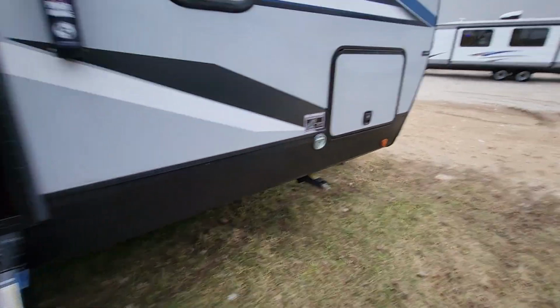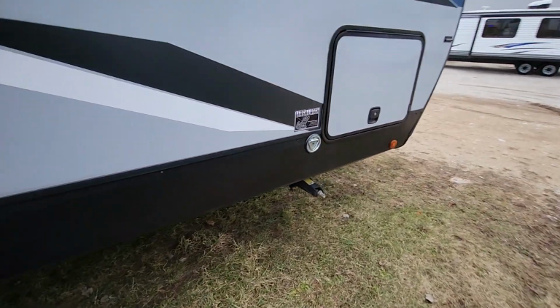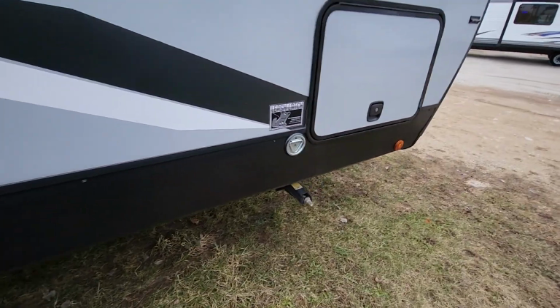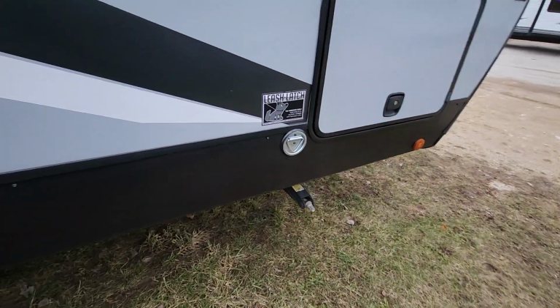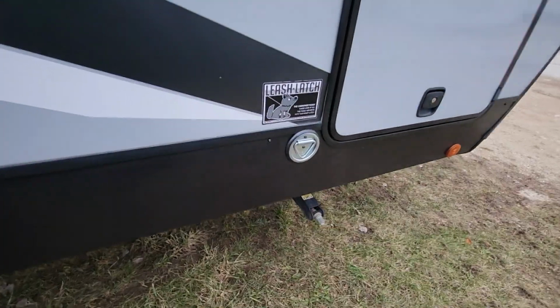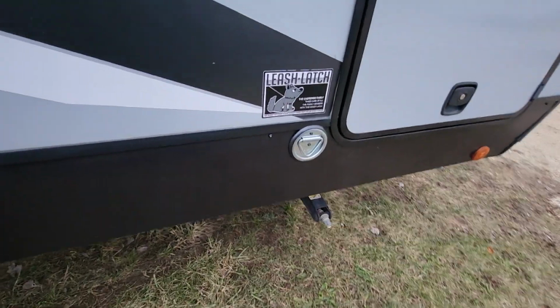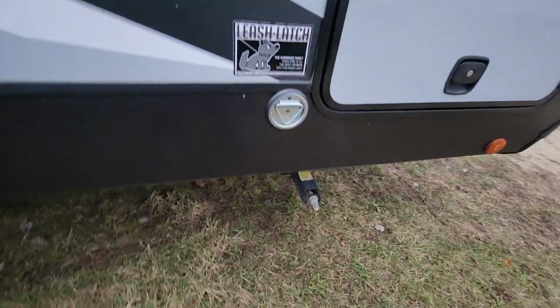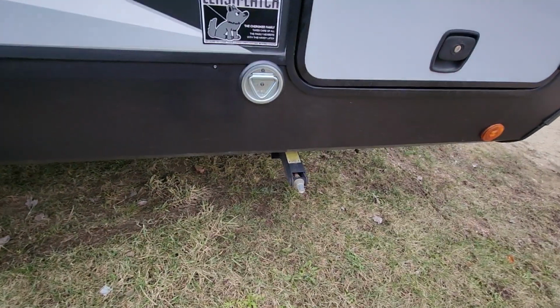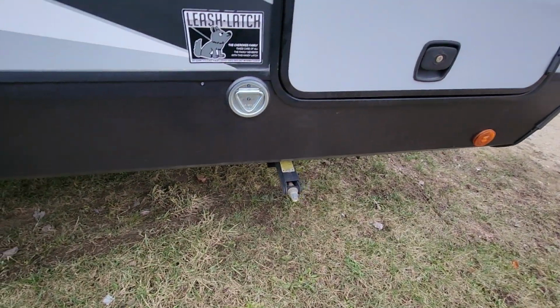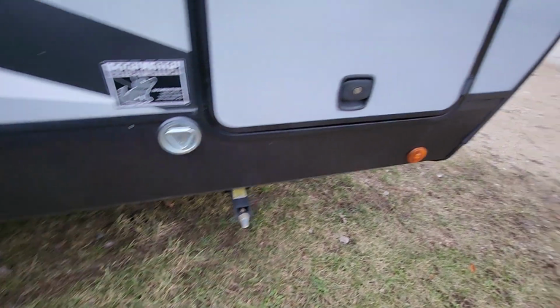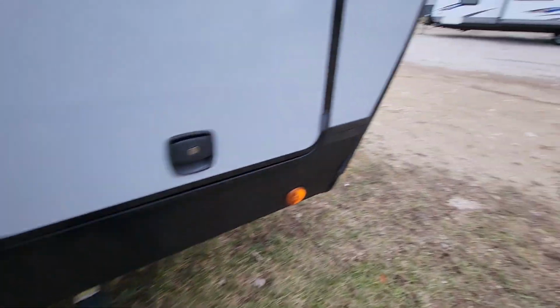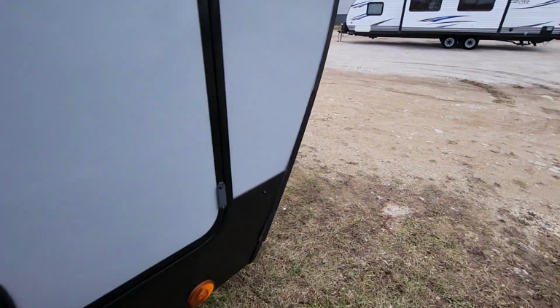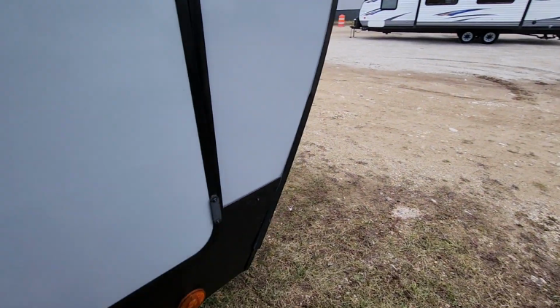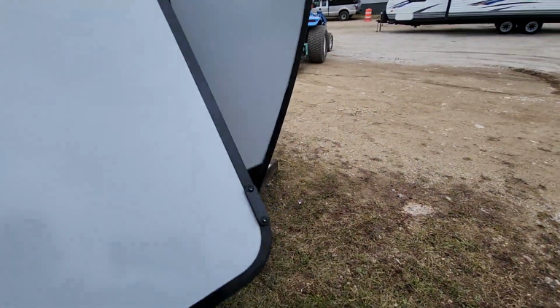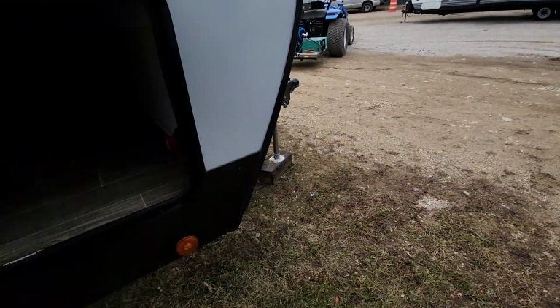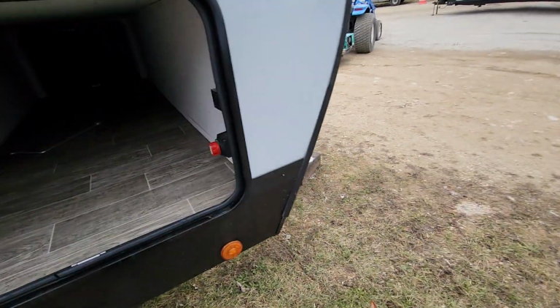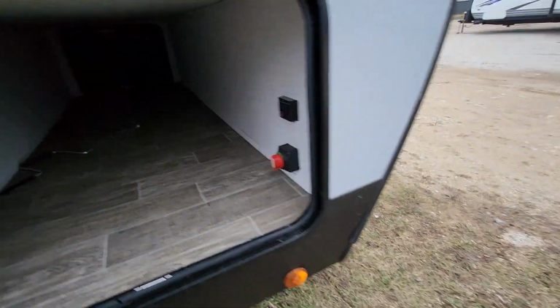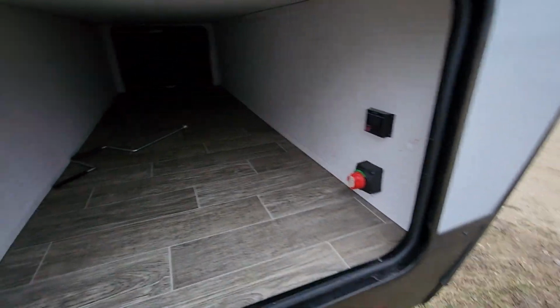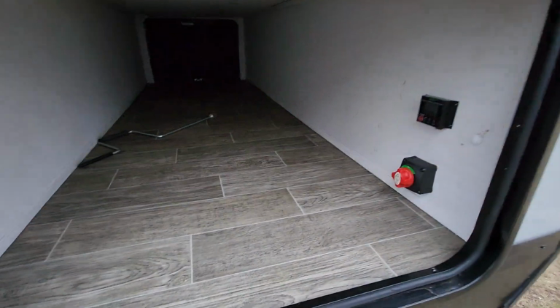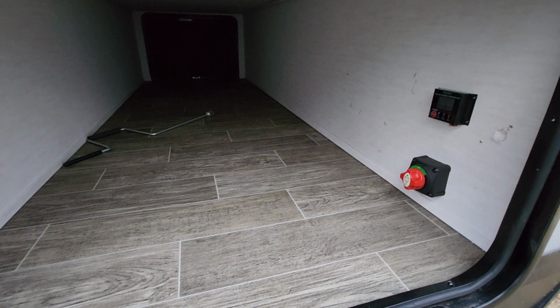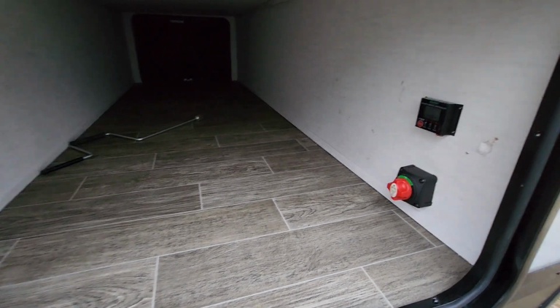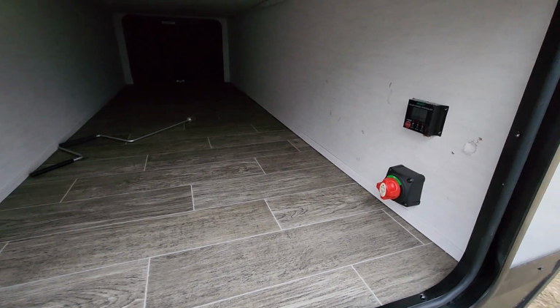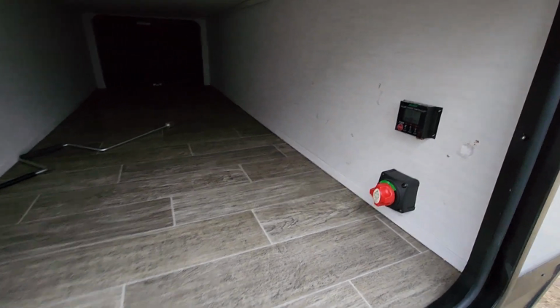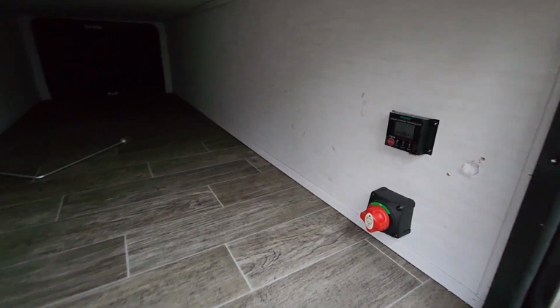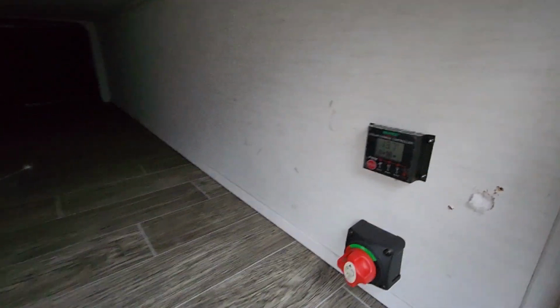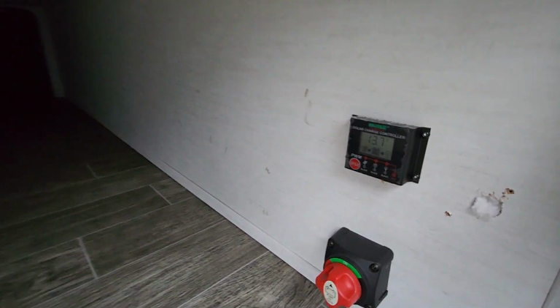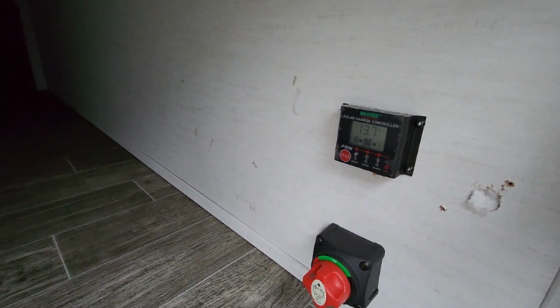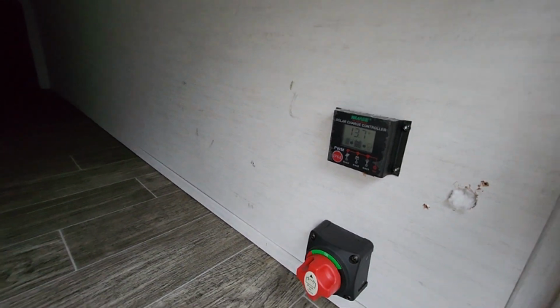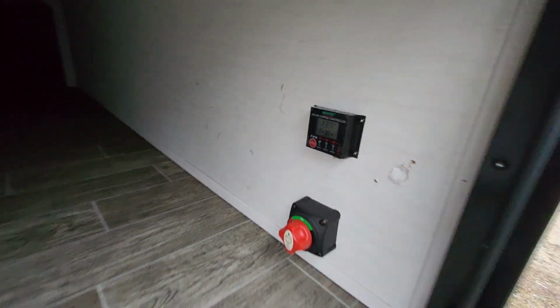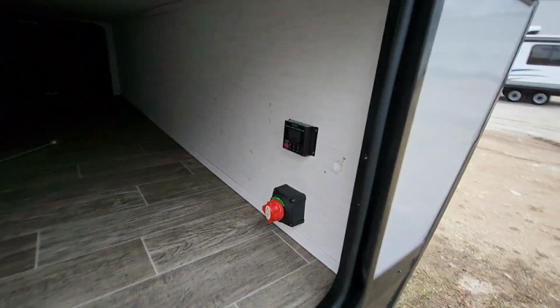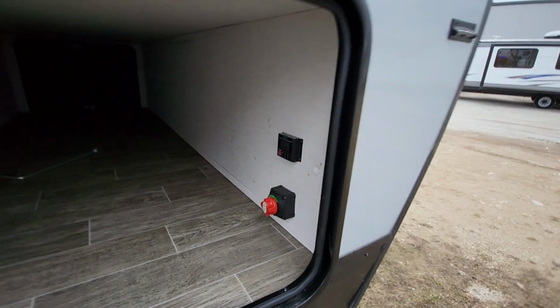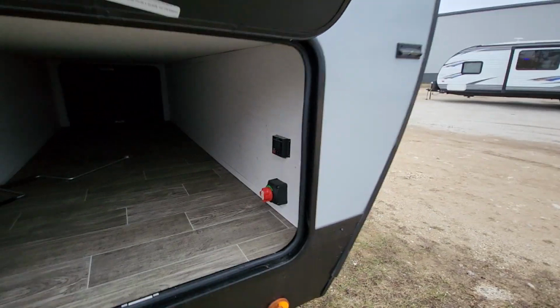Leash latch in the front. Stabilizer jacks on all four corners. This trailer also has a solar option, so there's a solar panel on the top and a solar controller and battery shutoff right there.